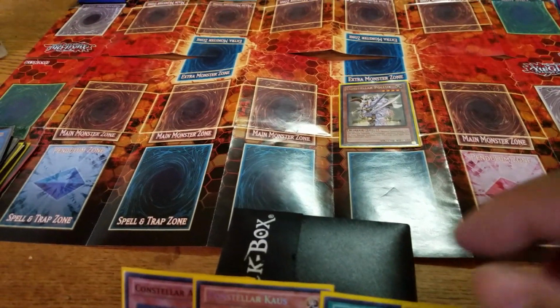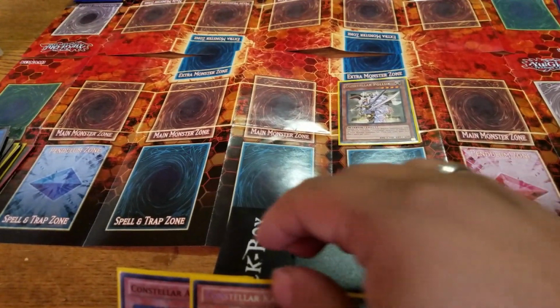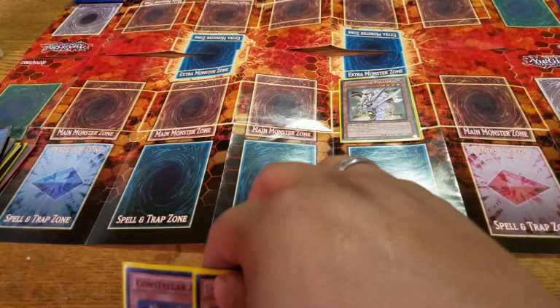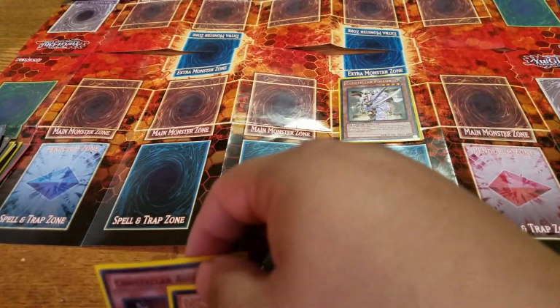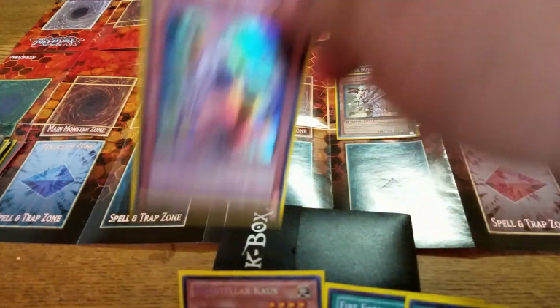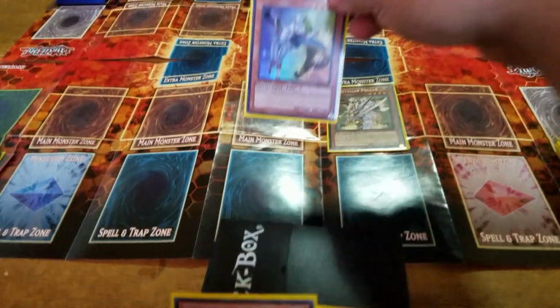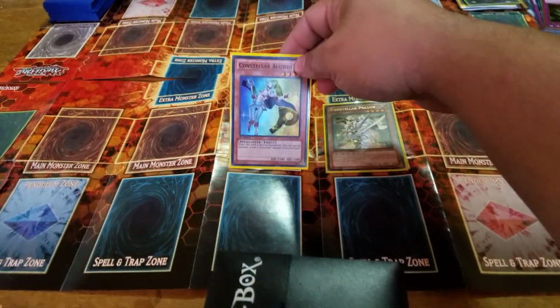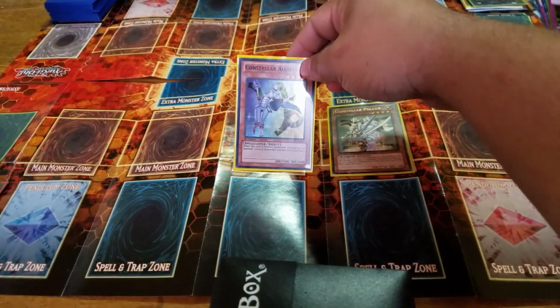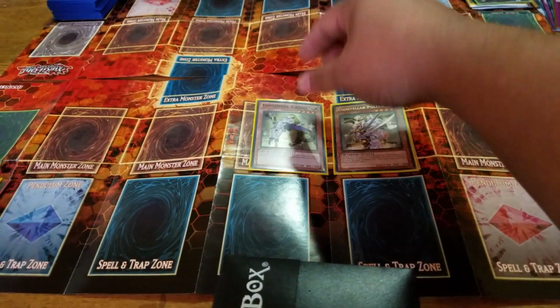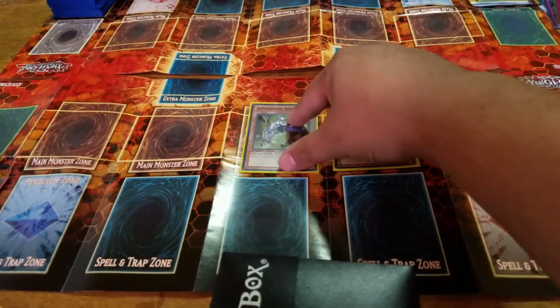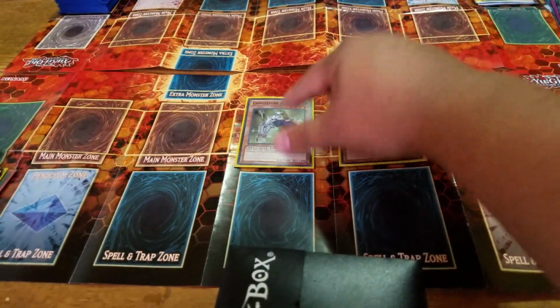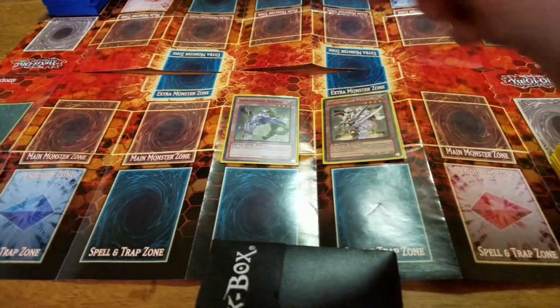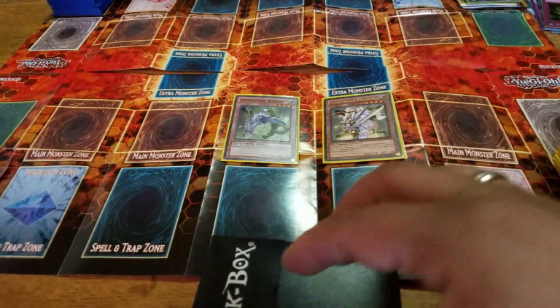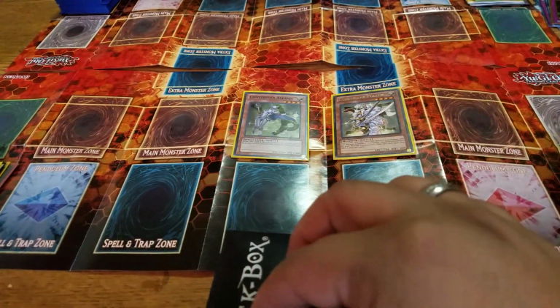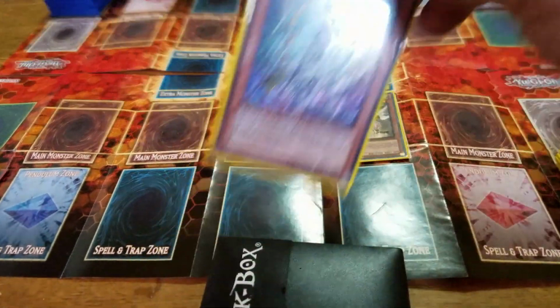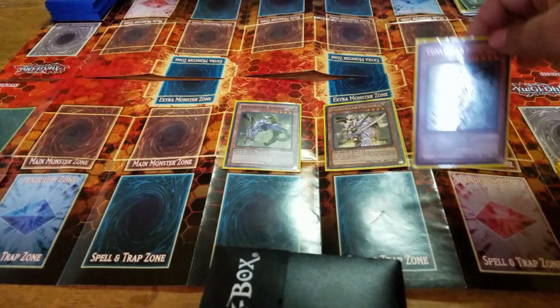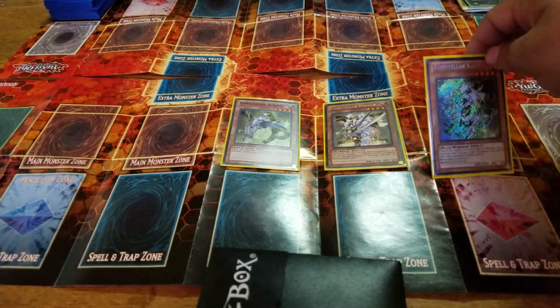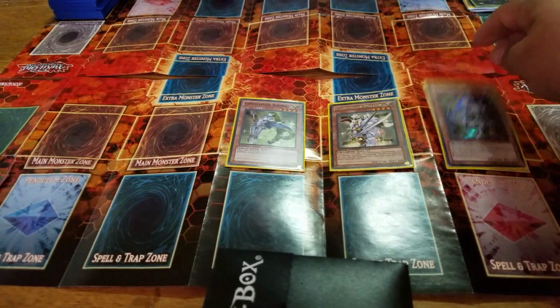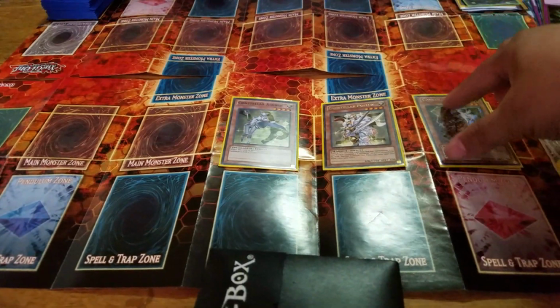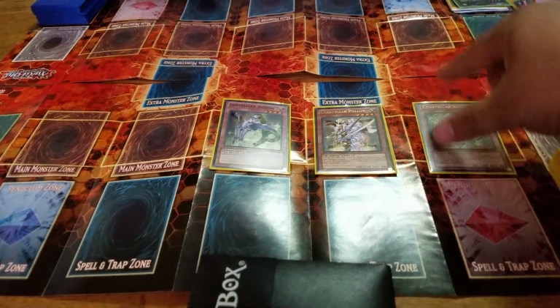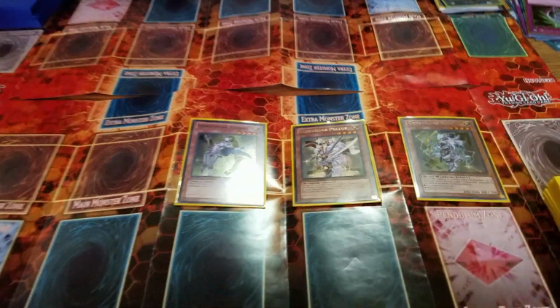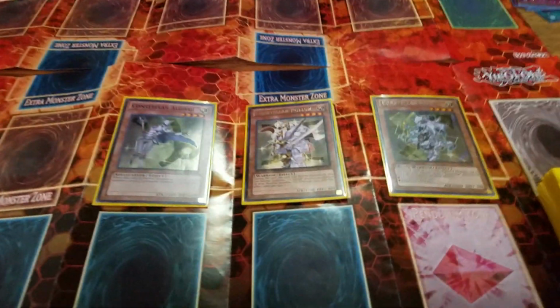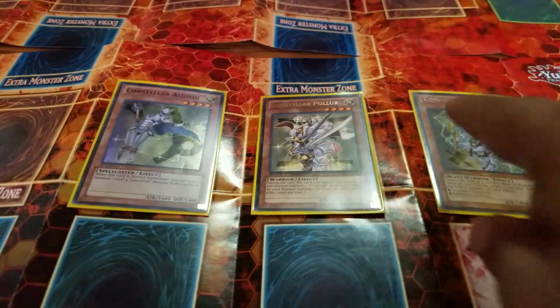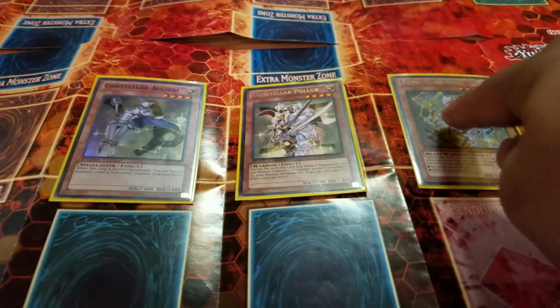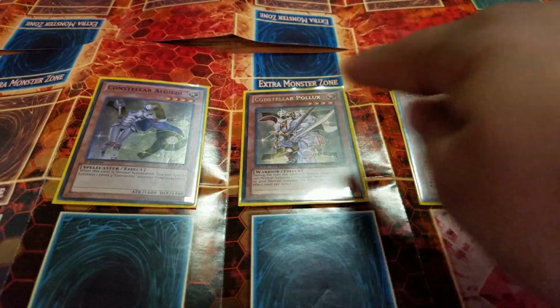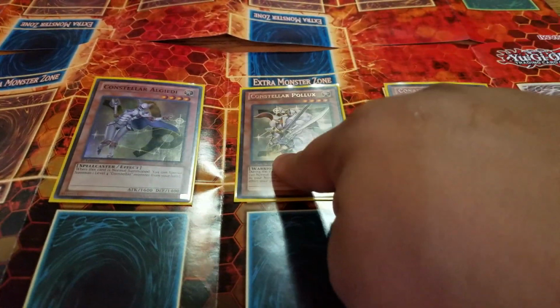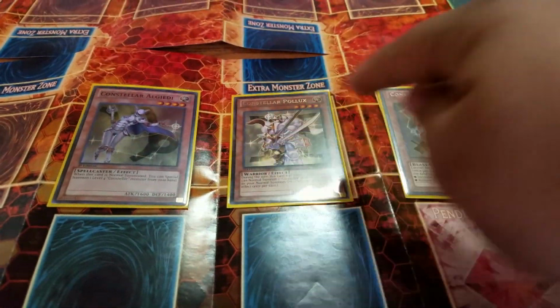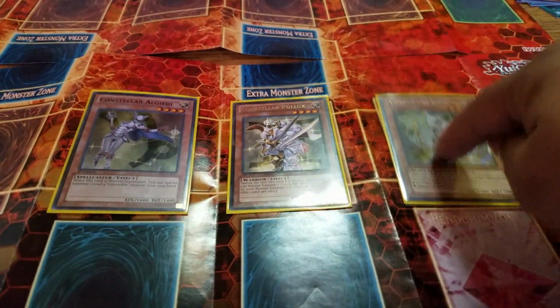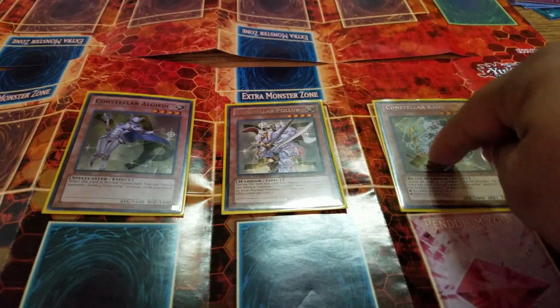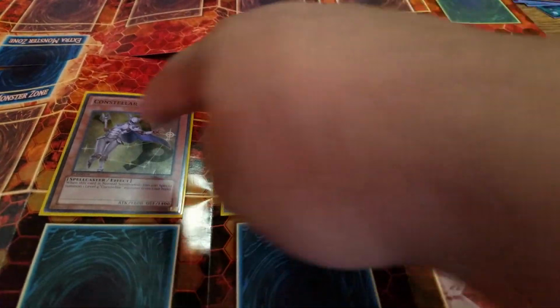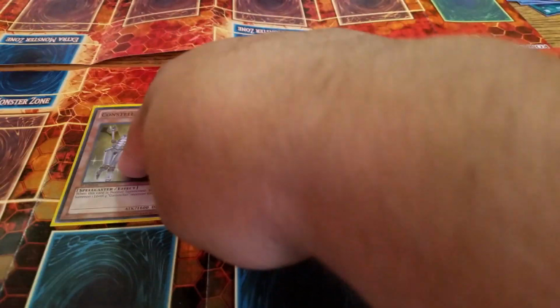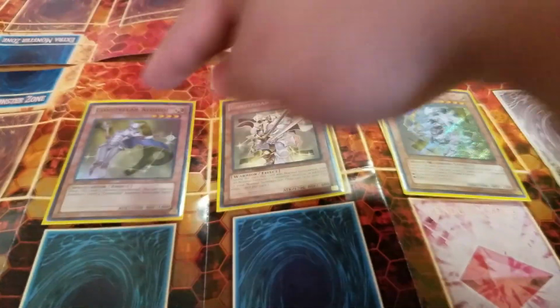Palooks, which allows me to normal summon again. Aljeti — she allows me to special summon at level 4. Activate his effect, raise his level by 1. Activate his effect again, raise her level by 1.